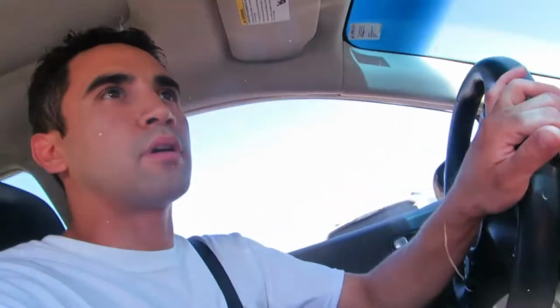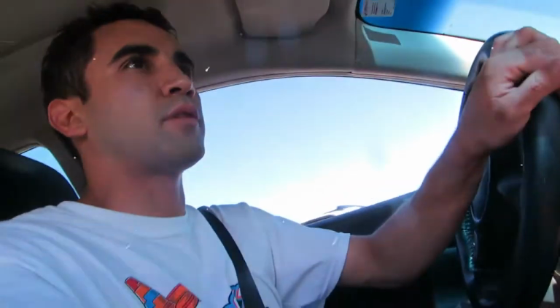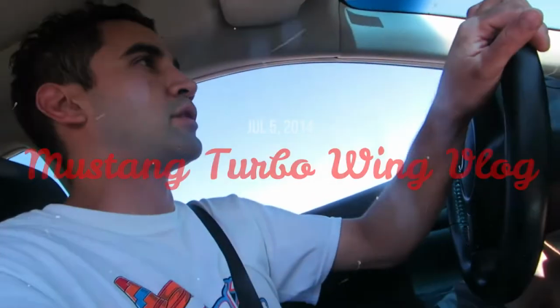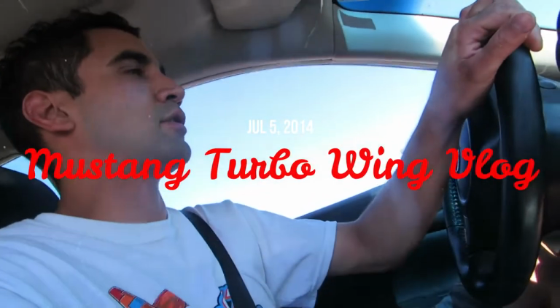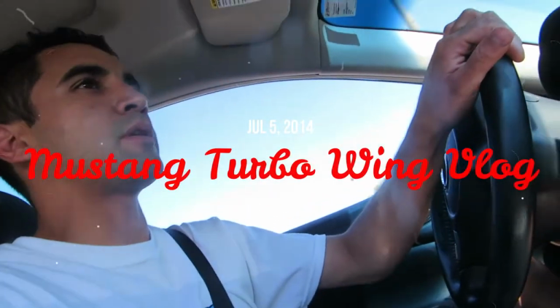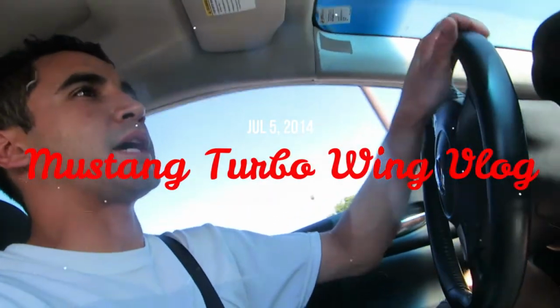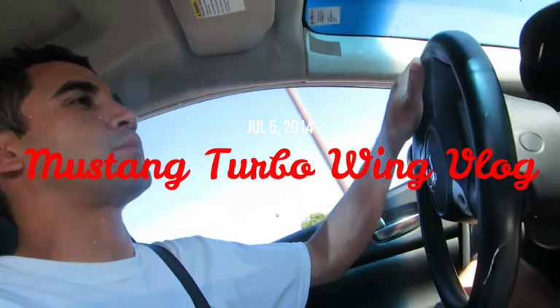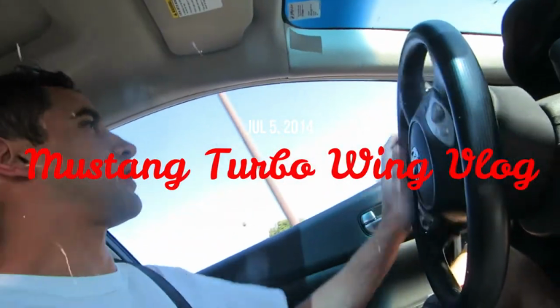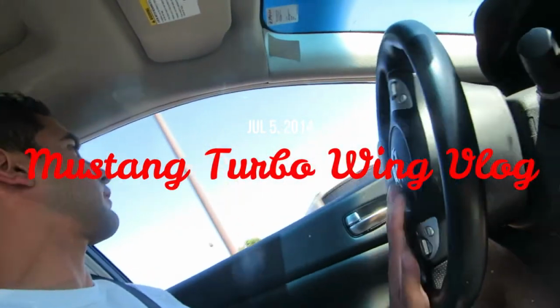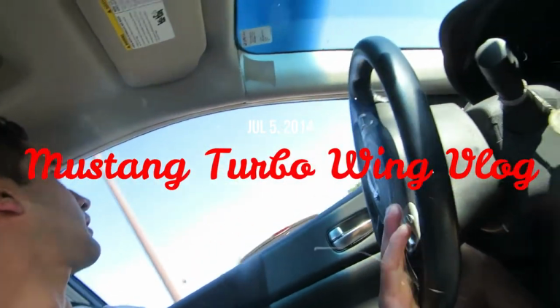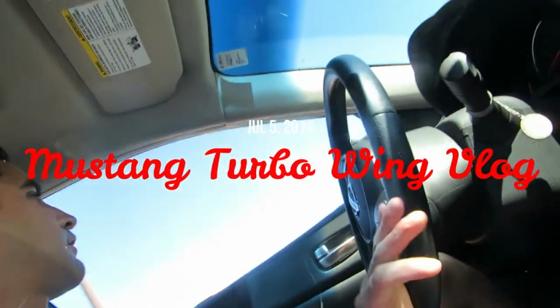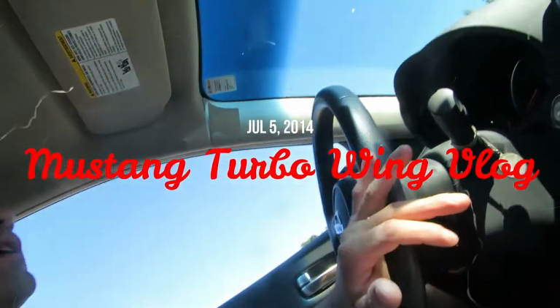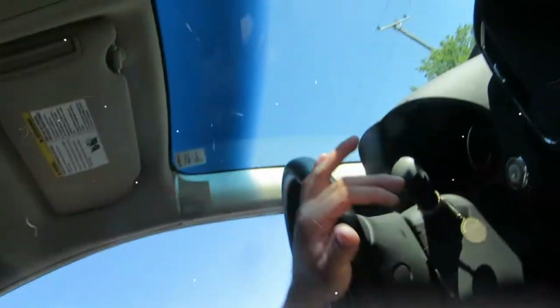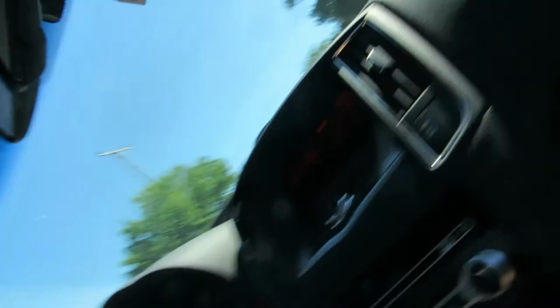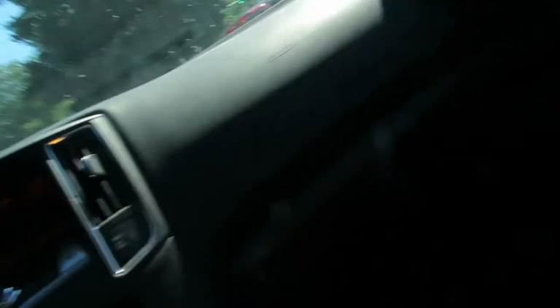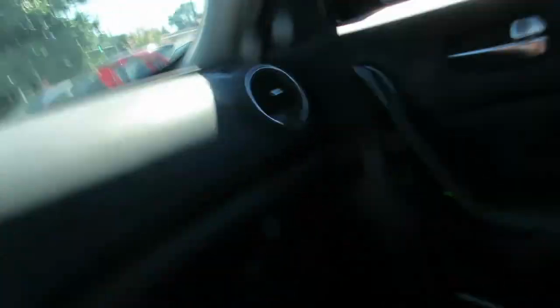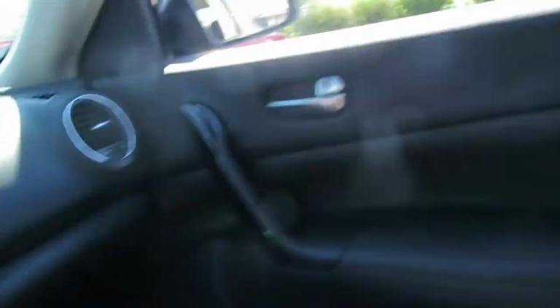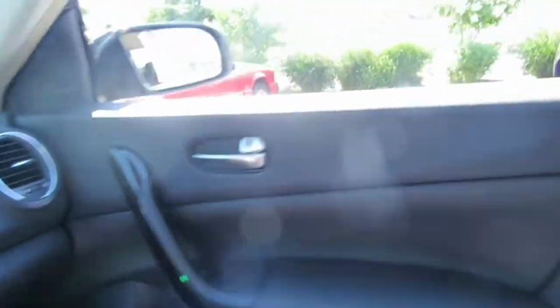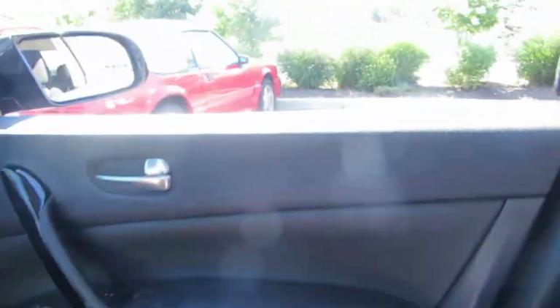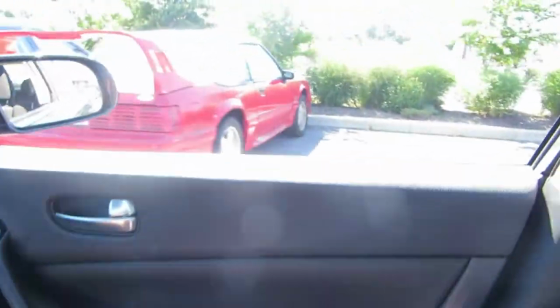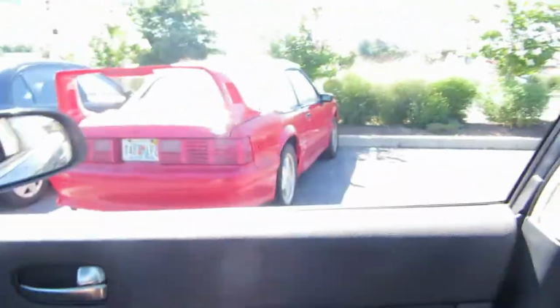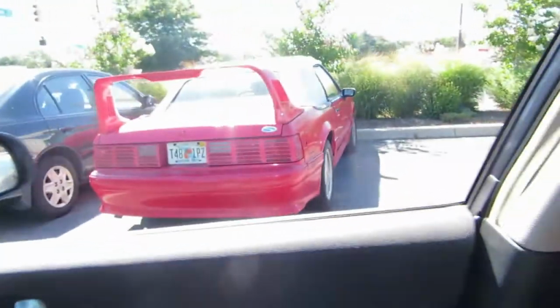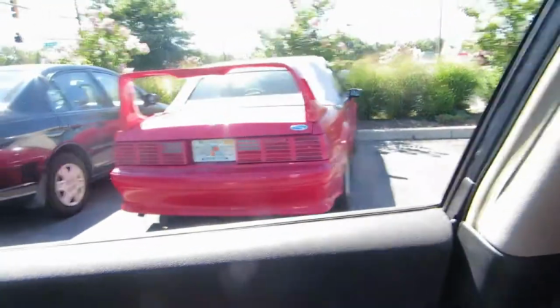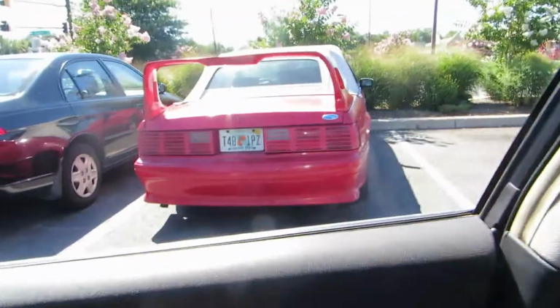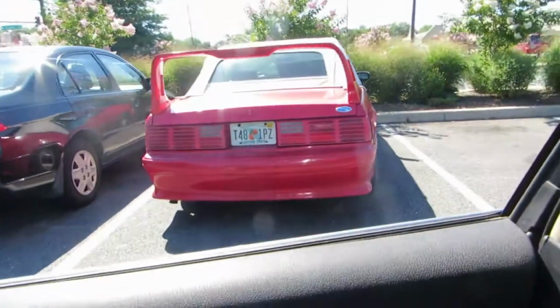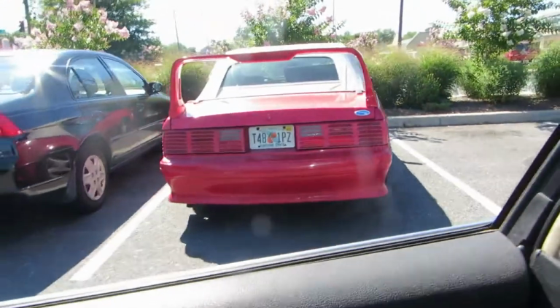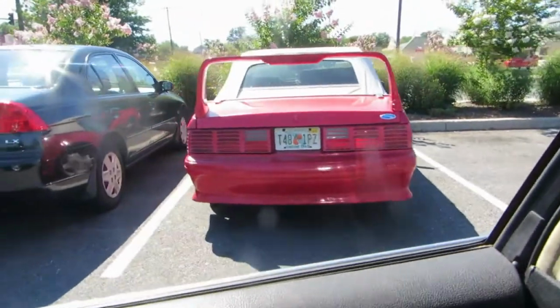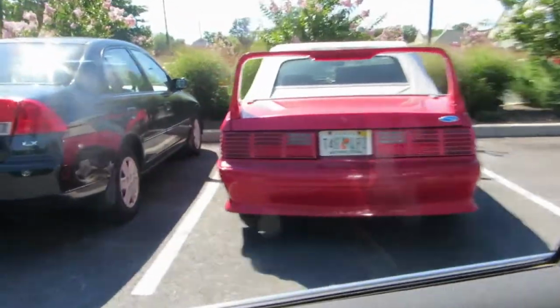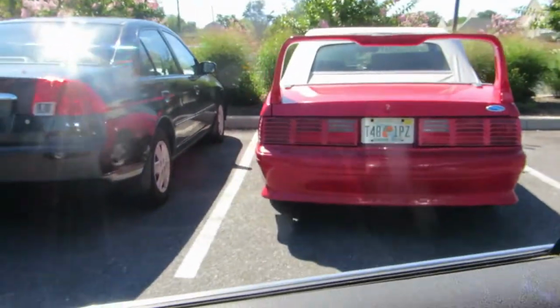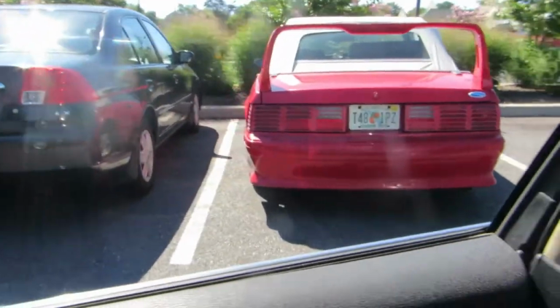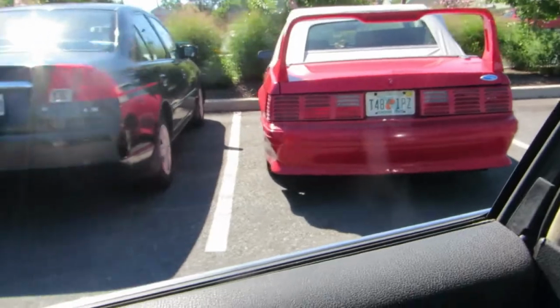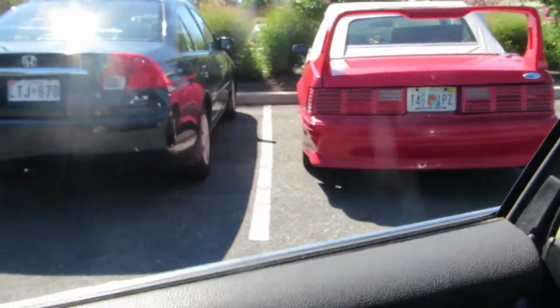Alright, so I'm about to show you one of the baddest Mustangs in this town. That right there. That's sick.